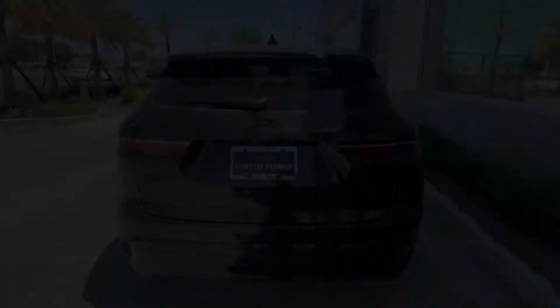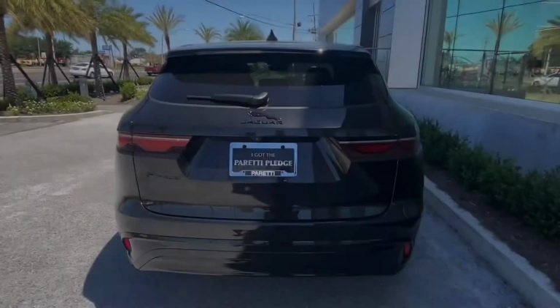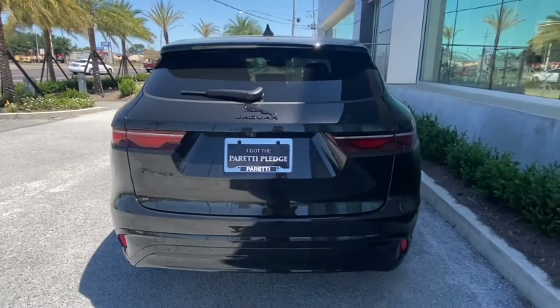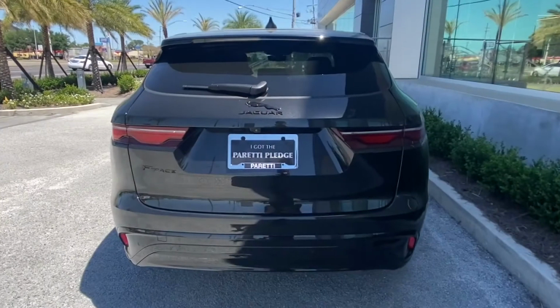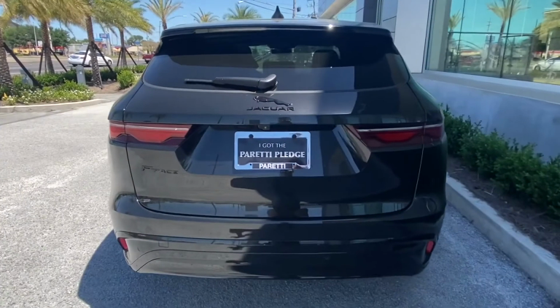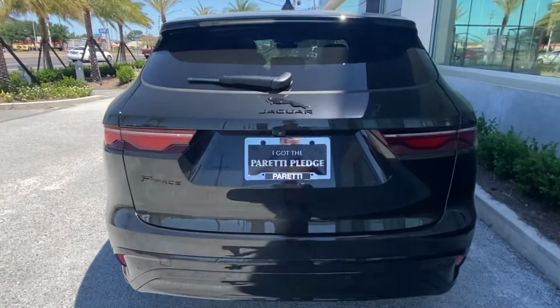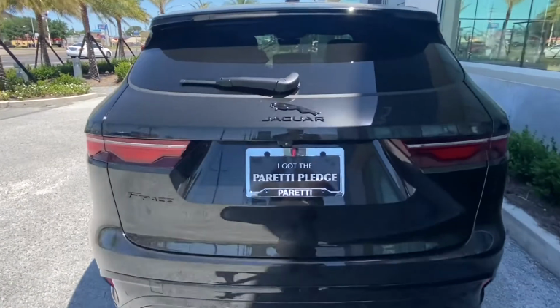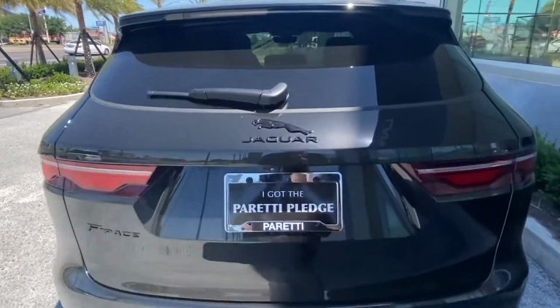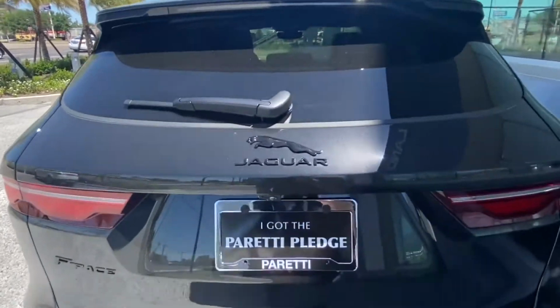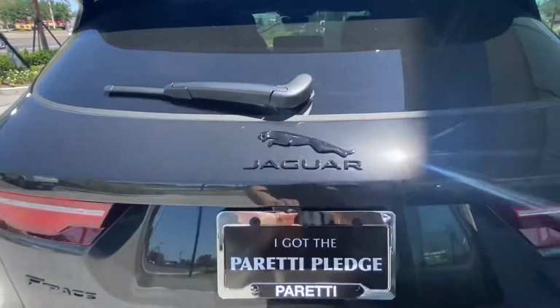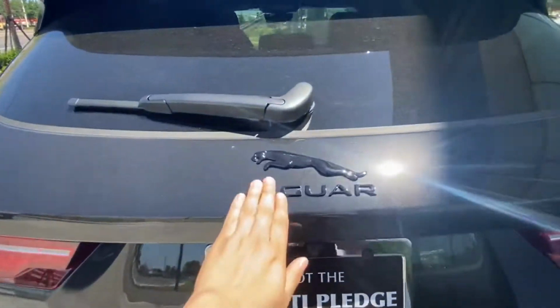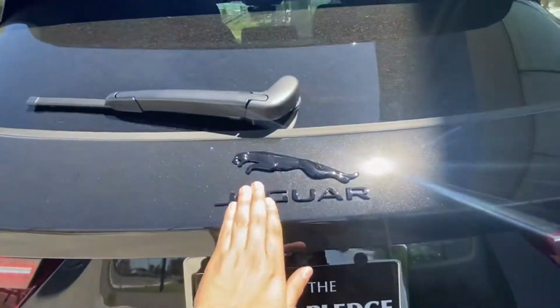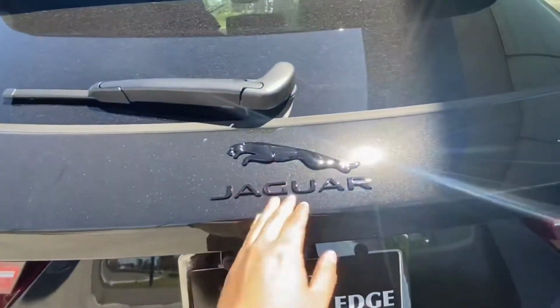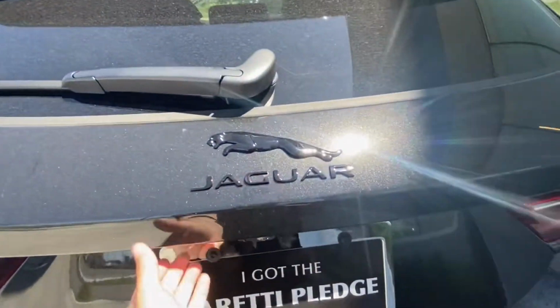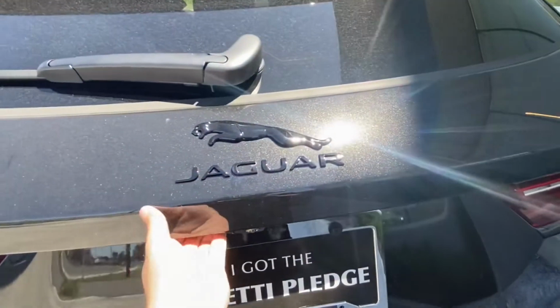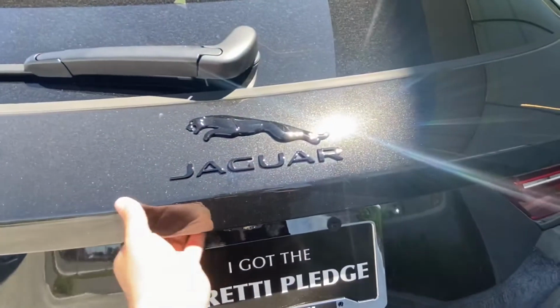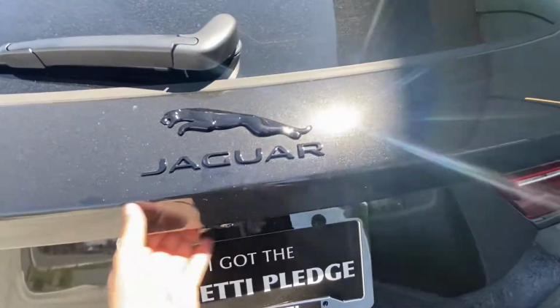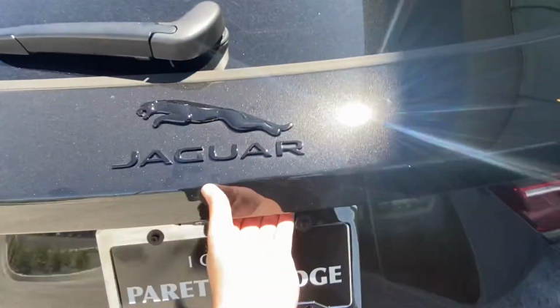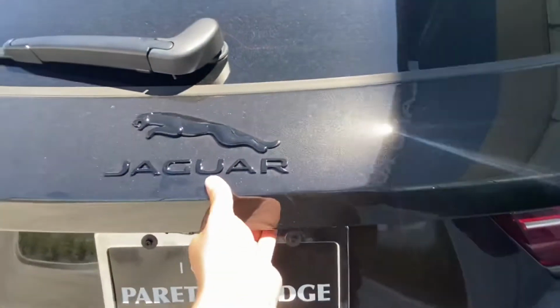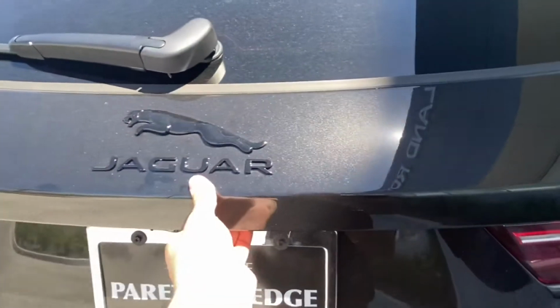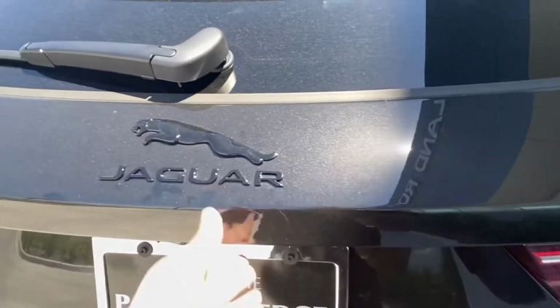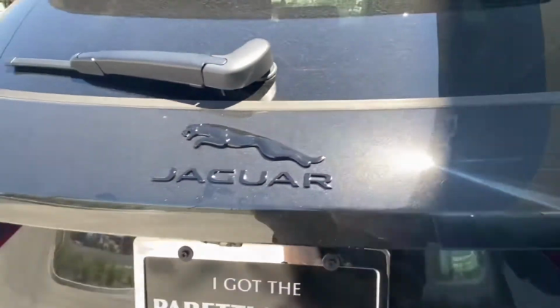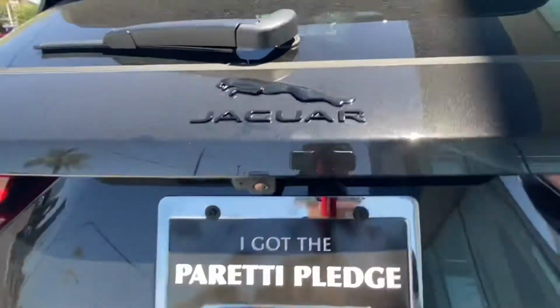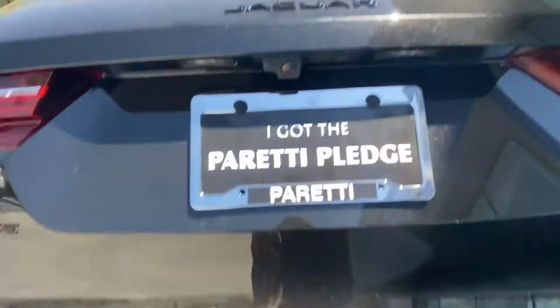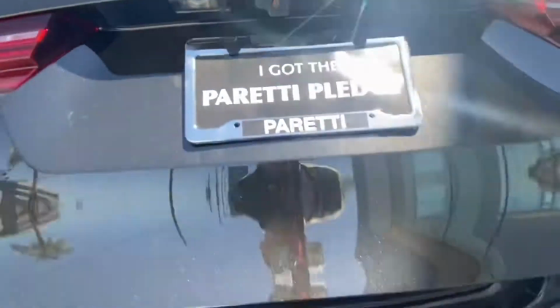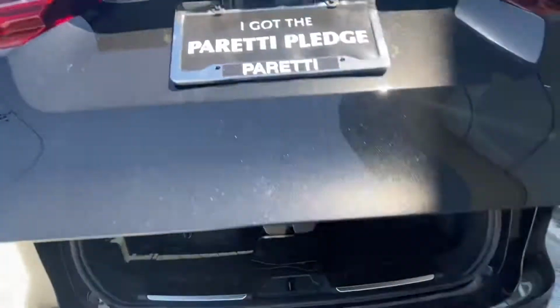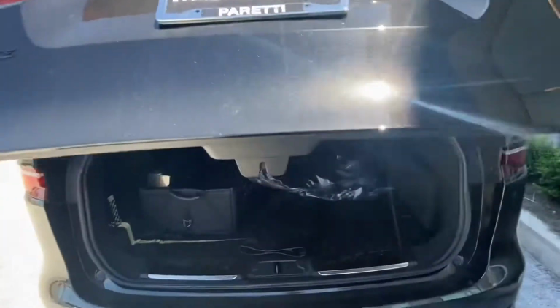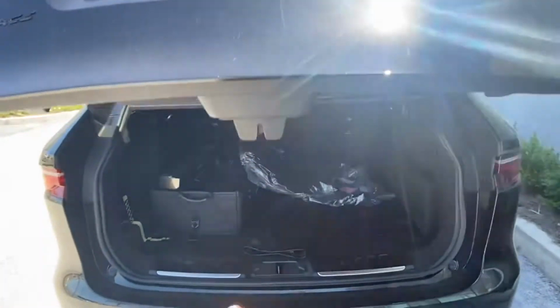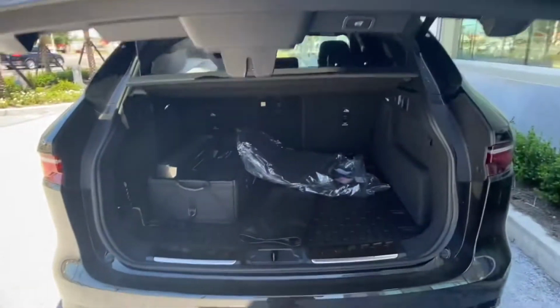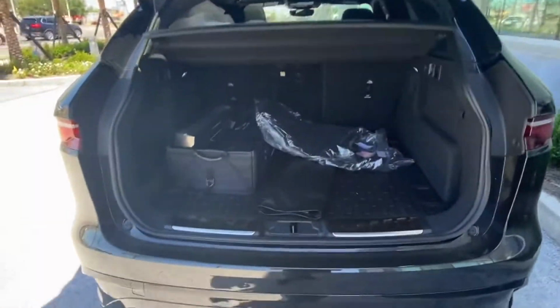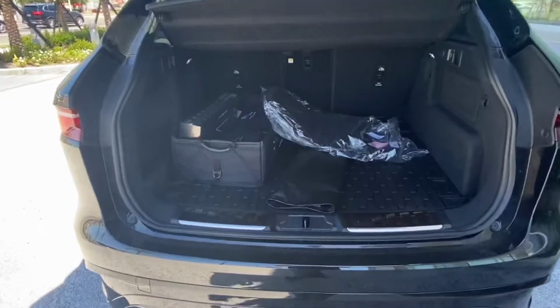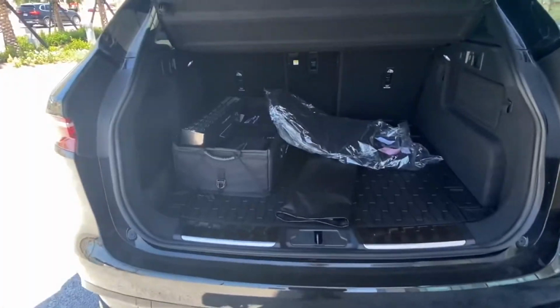Taking a look at the back of the vehicle, you can see how nice that black badging and lettering really blends in with the rest of the car. Popping open the trunk, we have plenty of storage space back here.